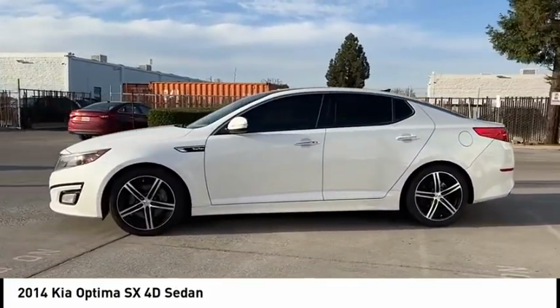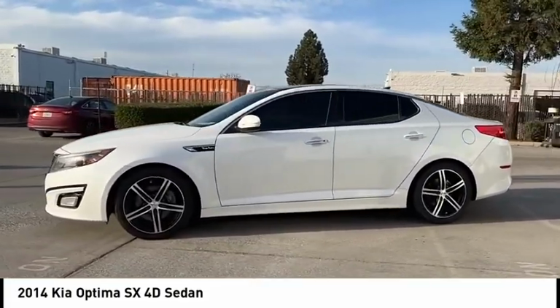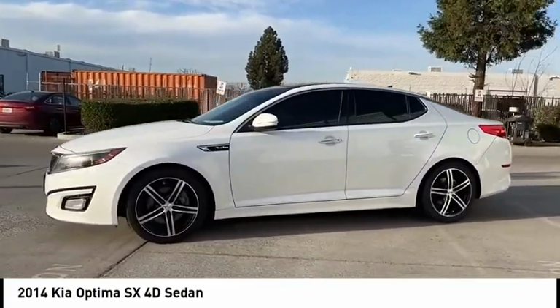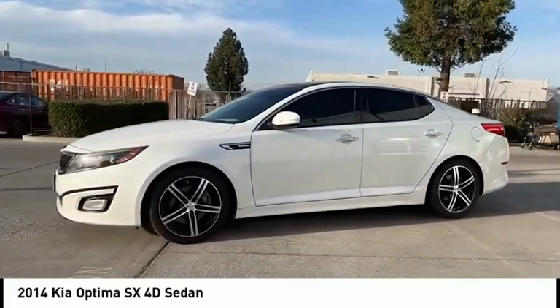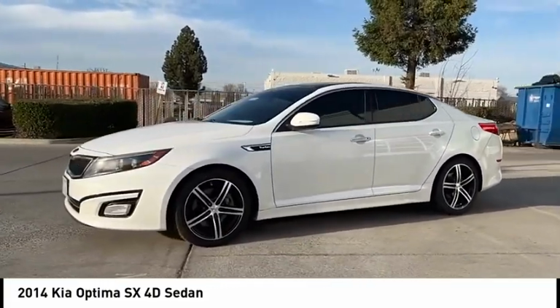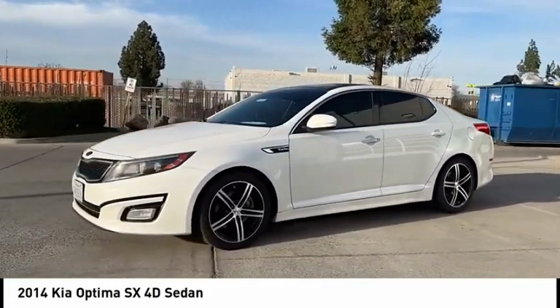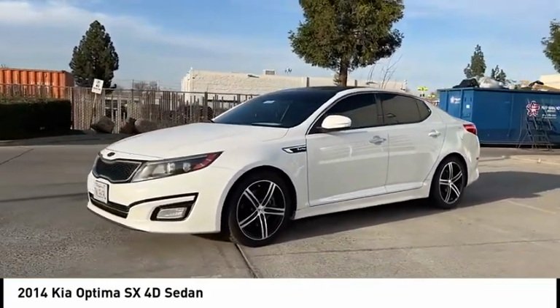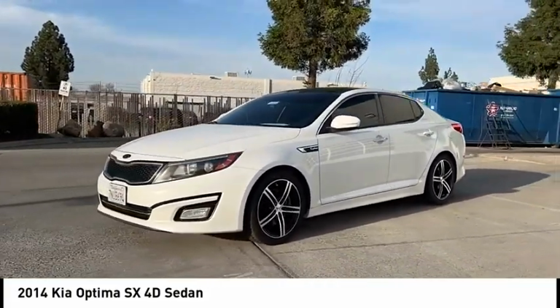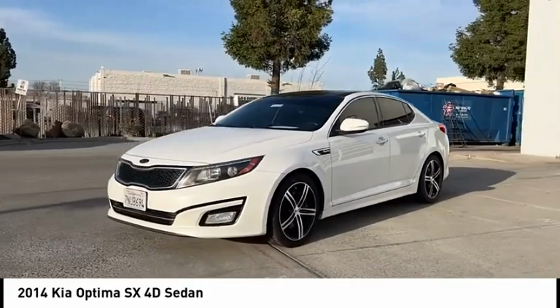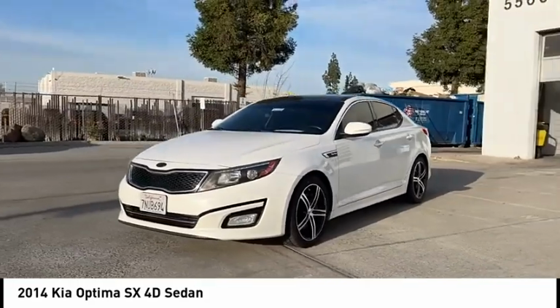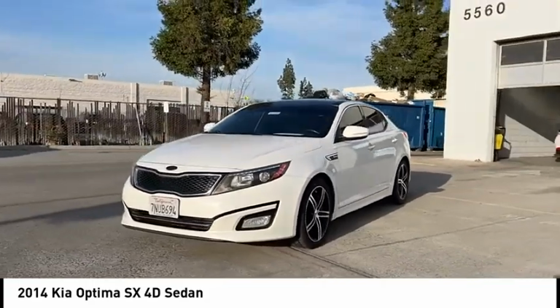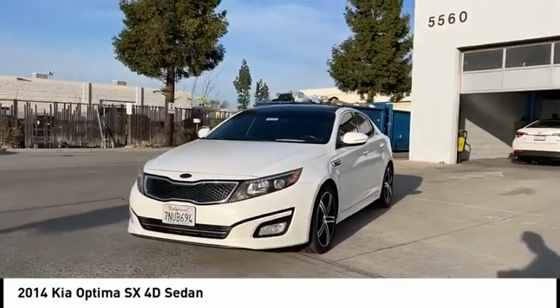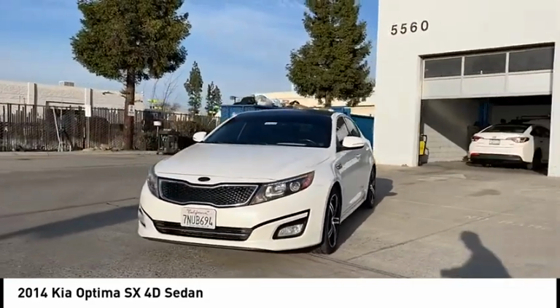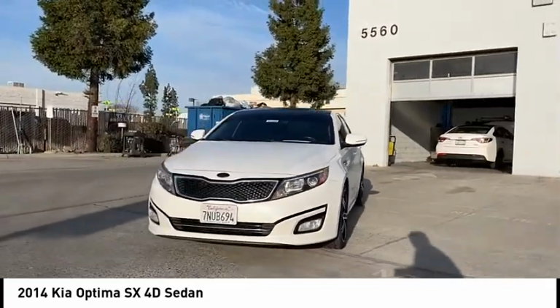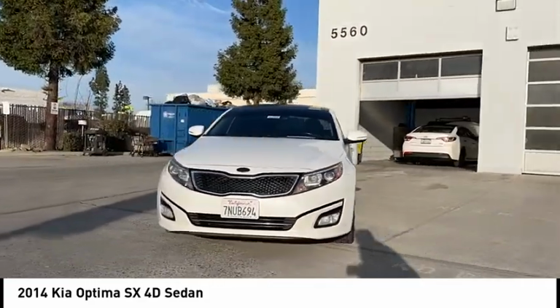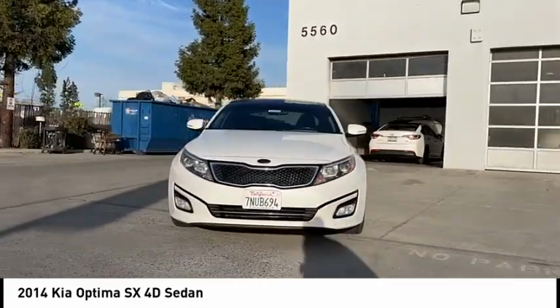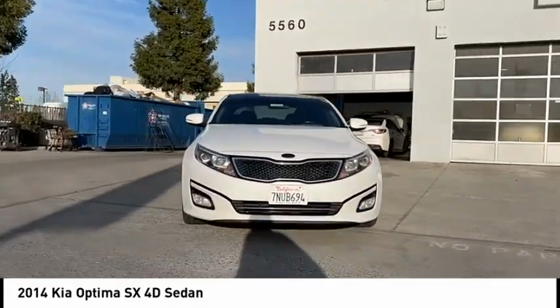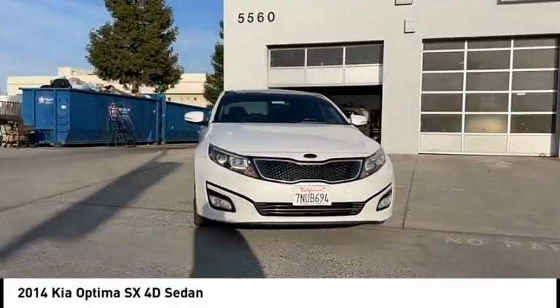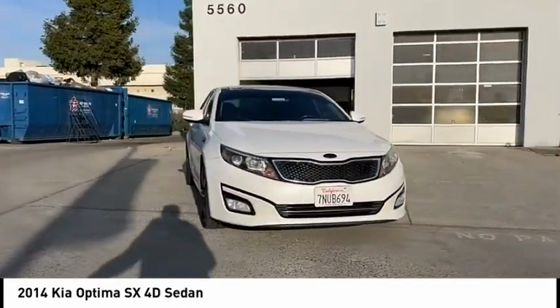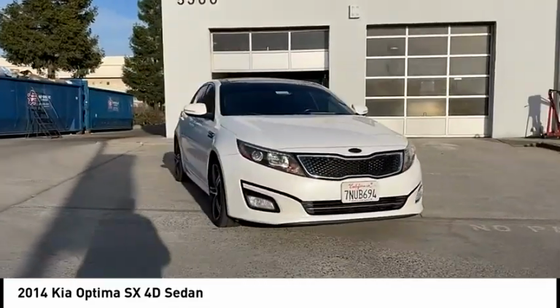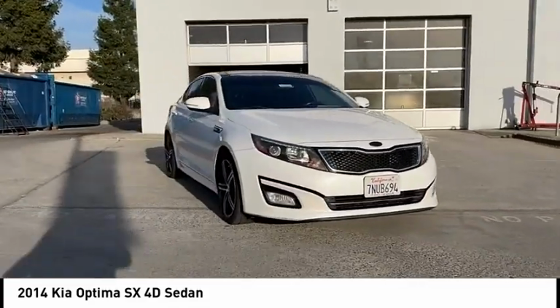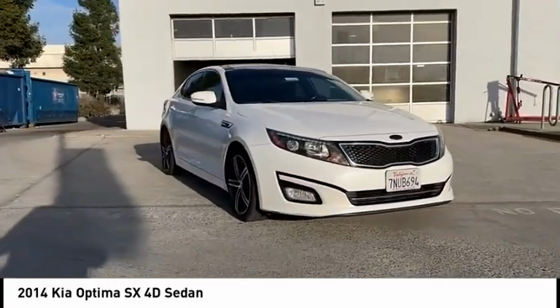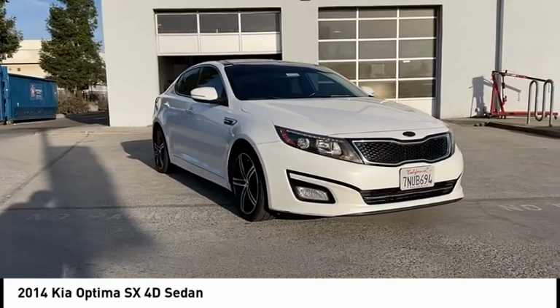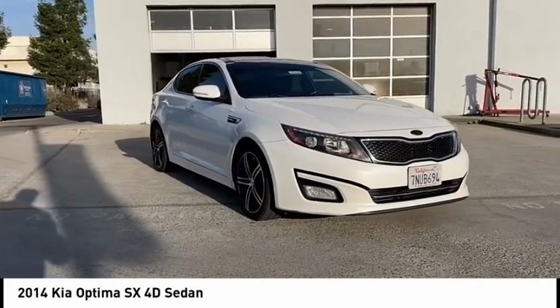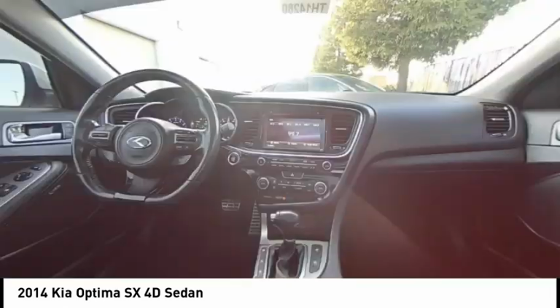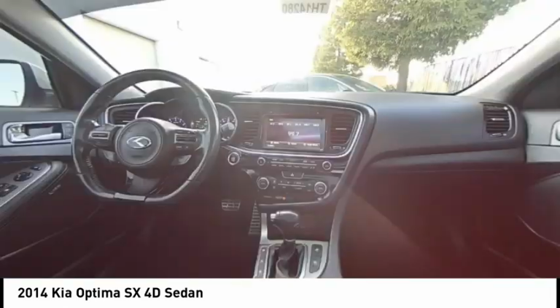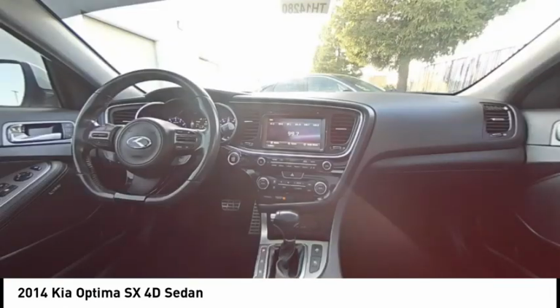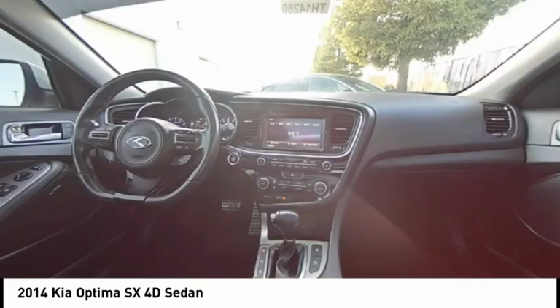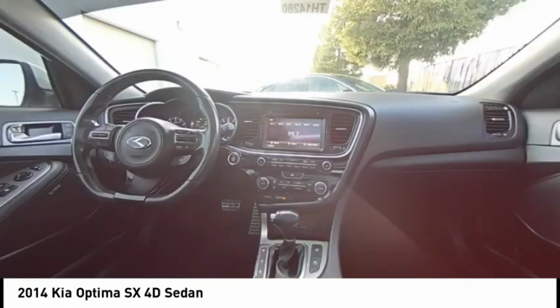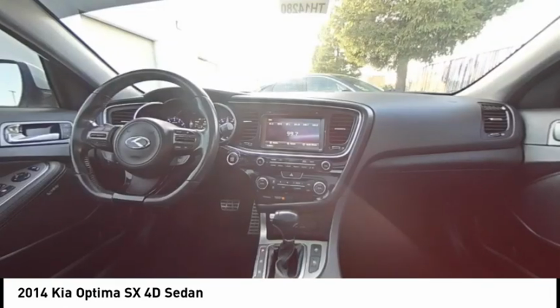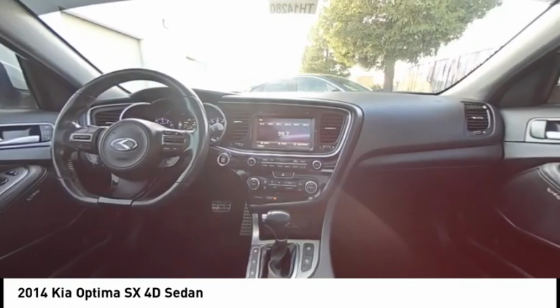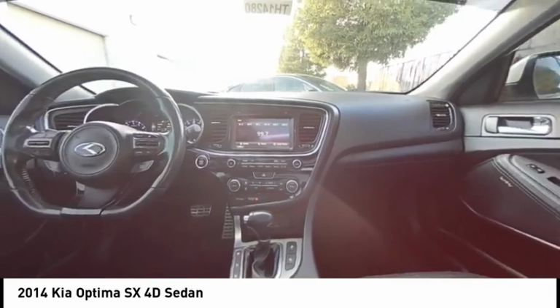Its smooth flowing lines speak of grace and style and offer a strong hint of European luxury. This vehicle has less than 130,000 miles. Here are some of this vehicle's great options.